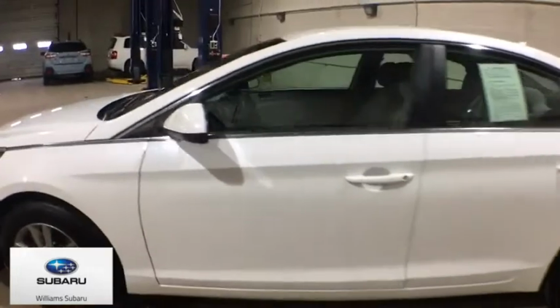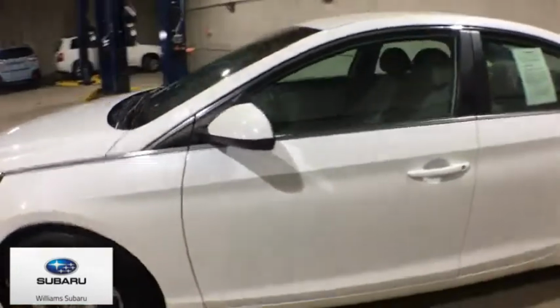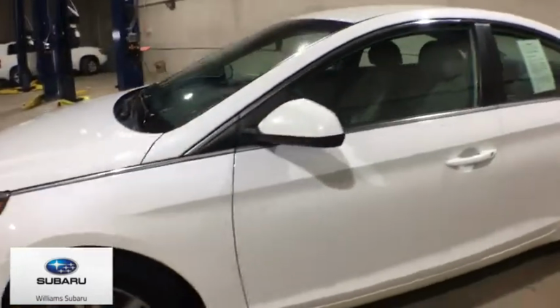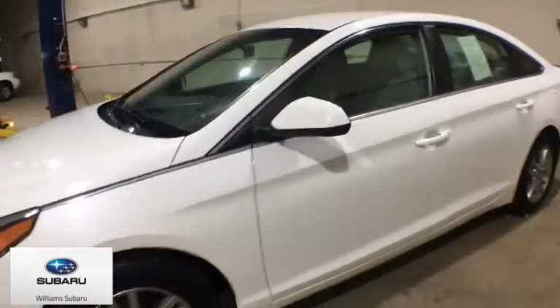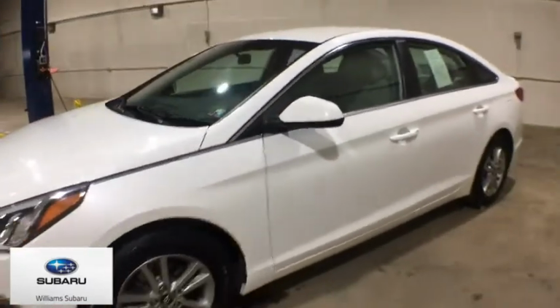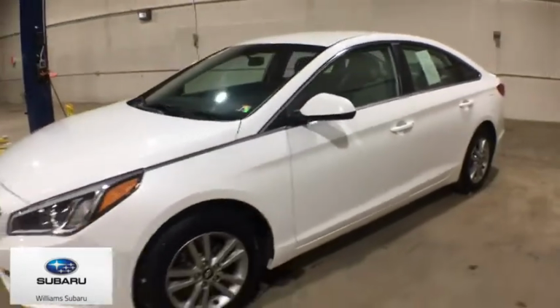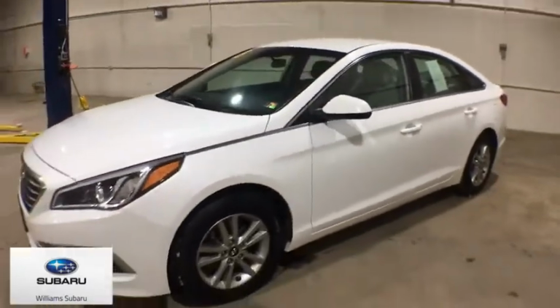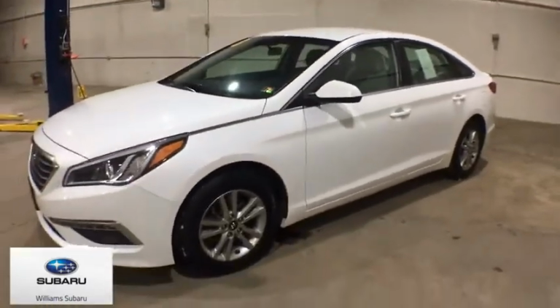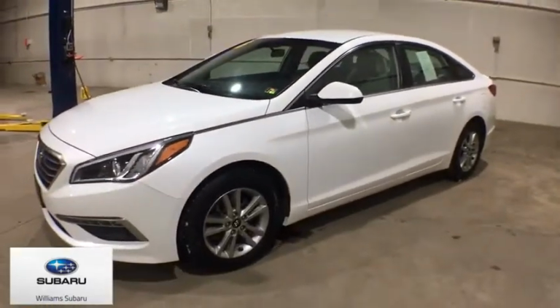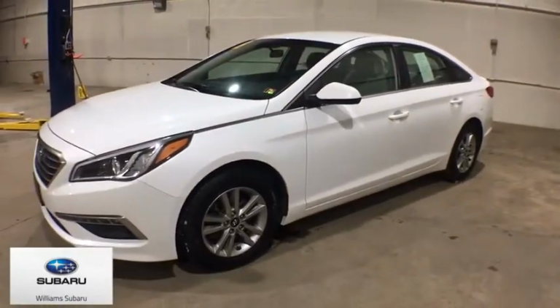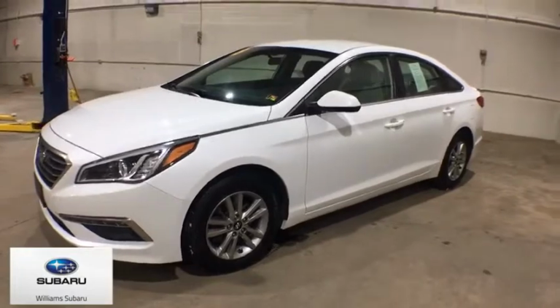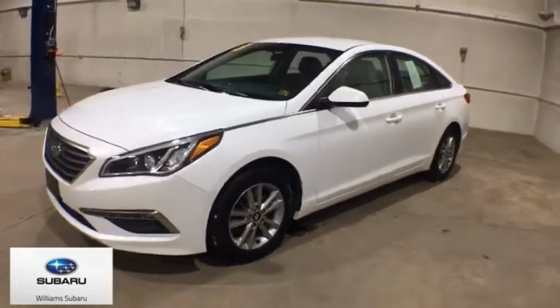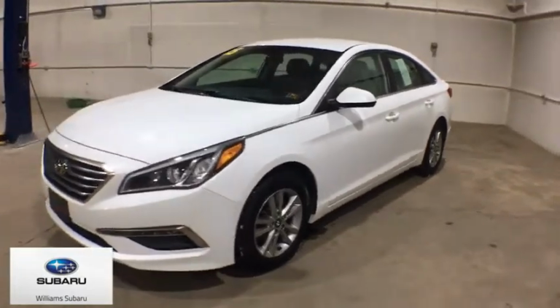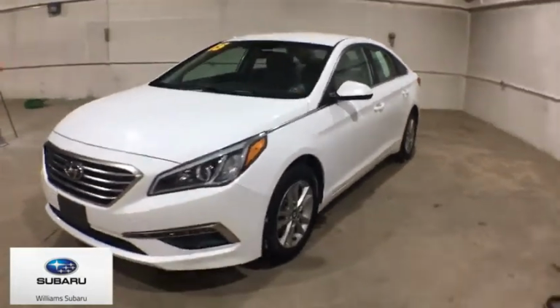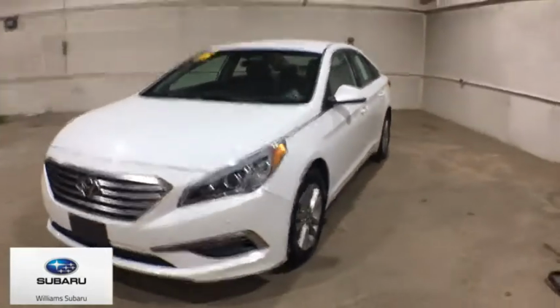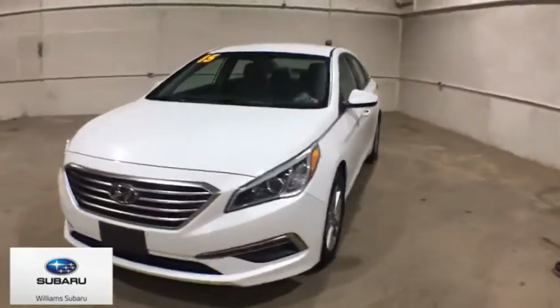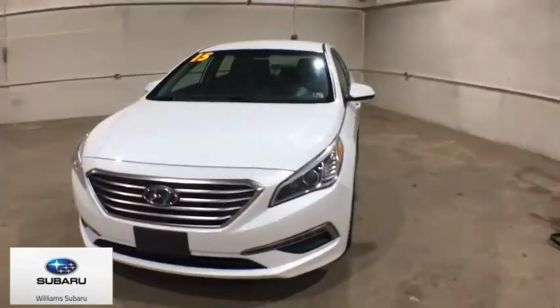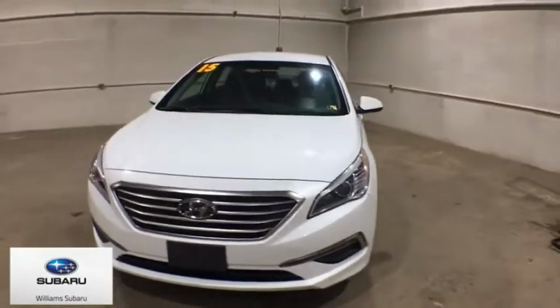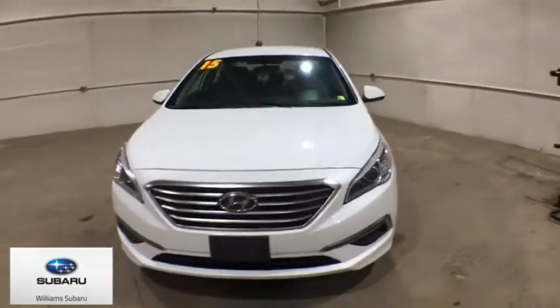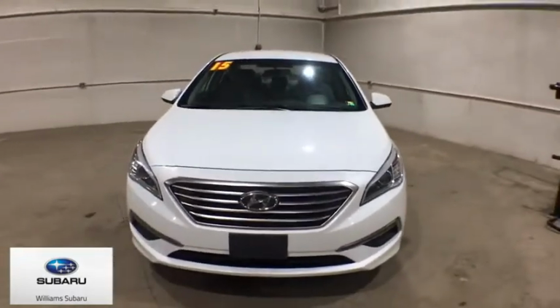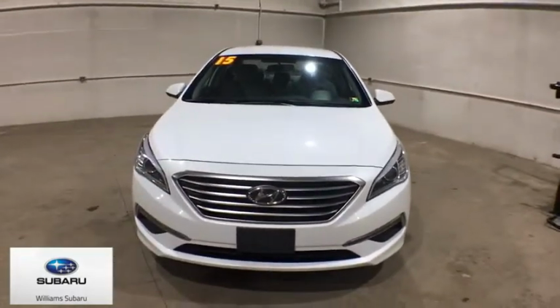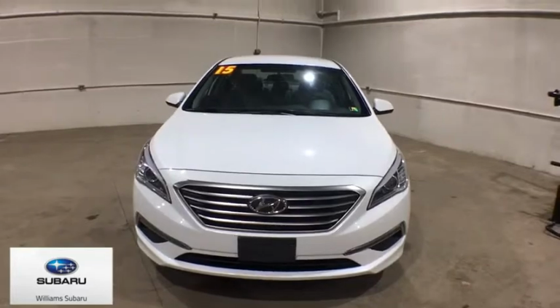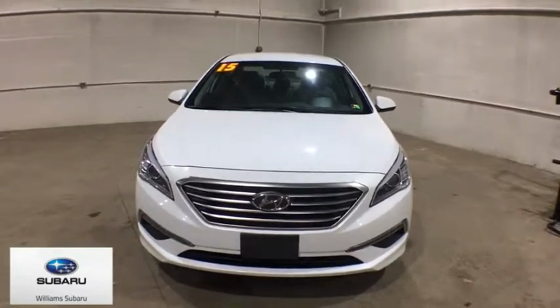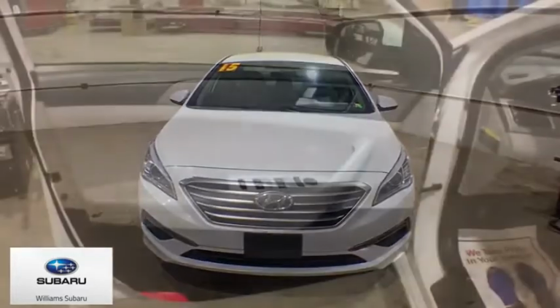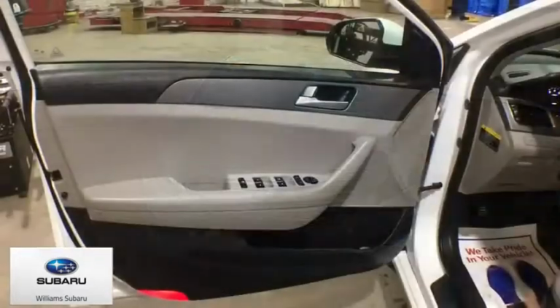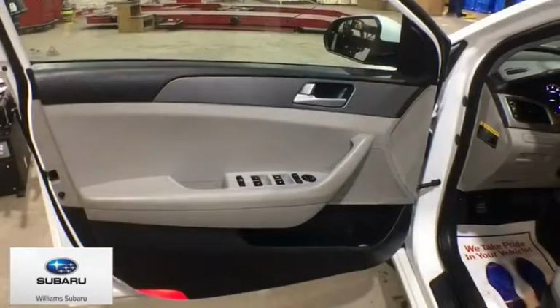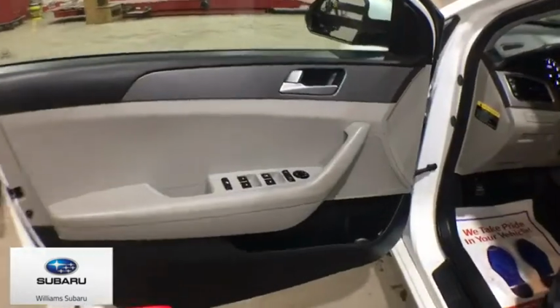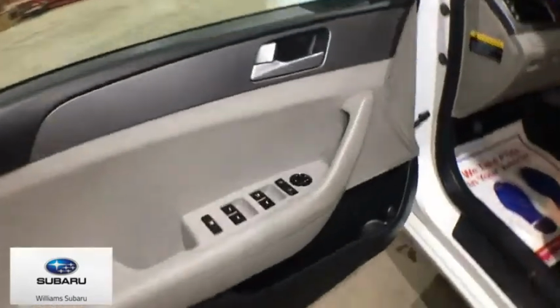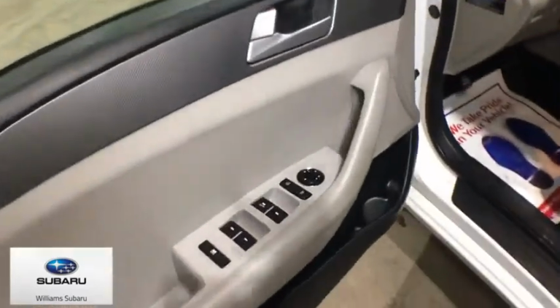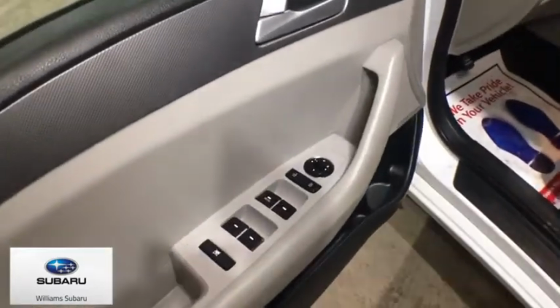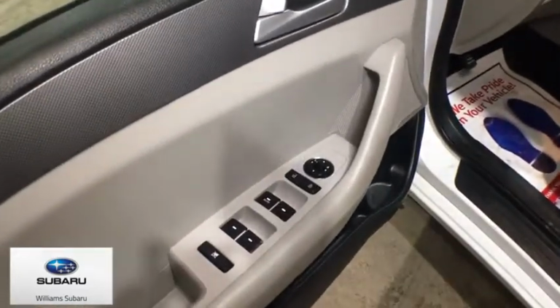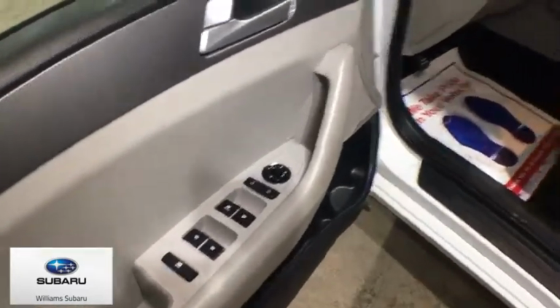Rear window defroster, power windows, electronic stability control, CD player, trip computer, remote keyless entry, panic alarm, overhead console, tachometer, brake assist, driver vanity mirror, cloth seats, front reading lamps.